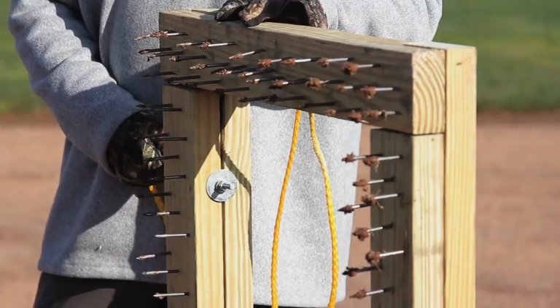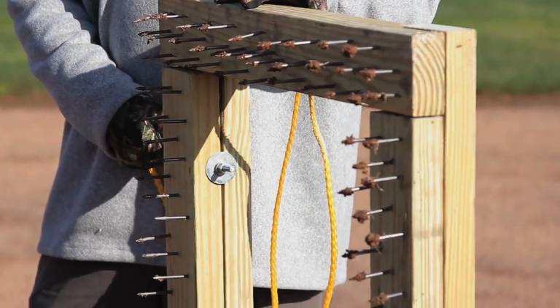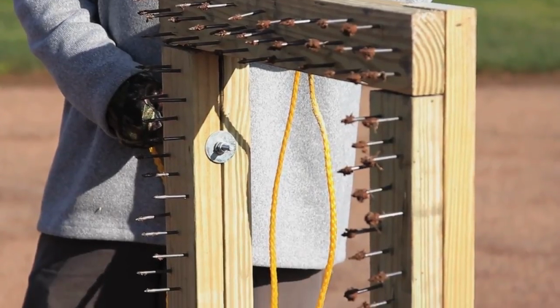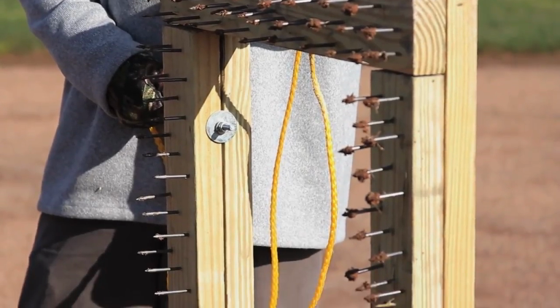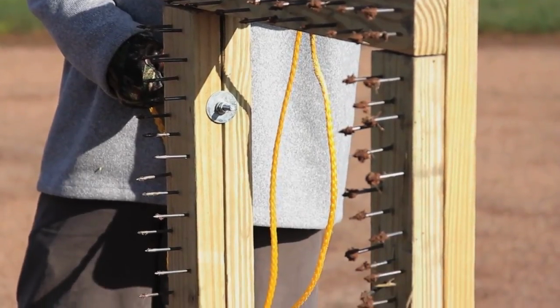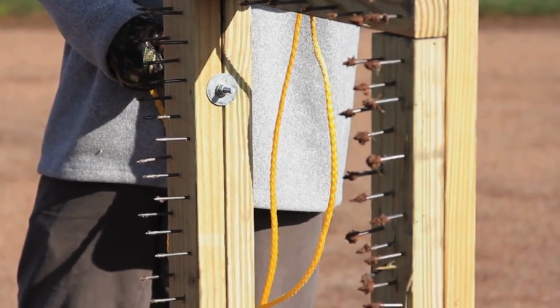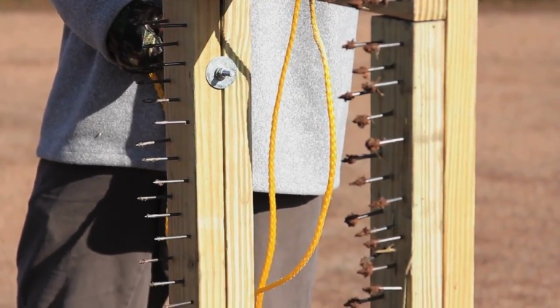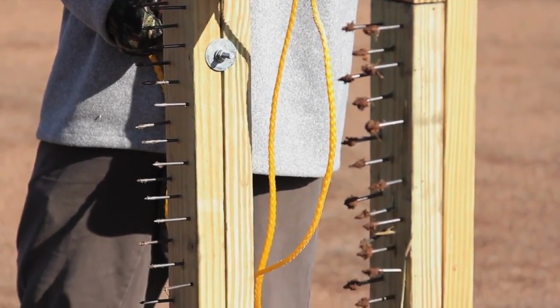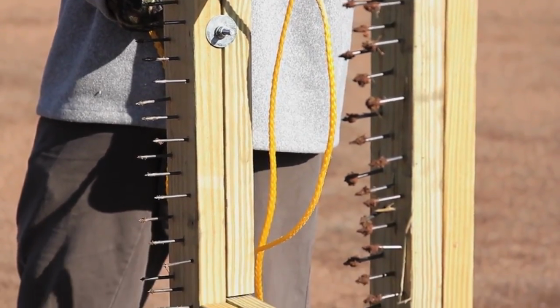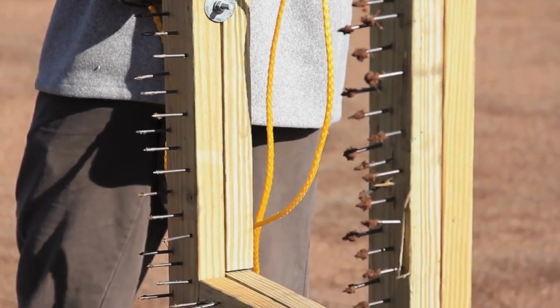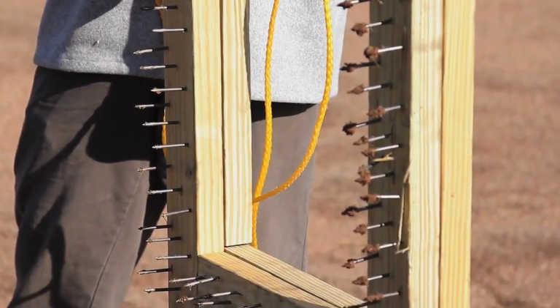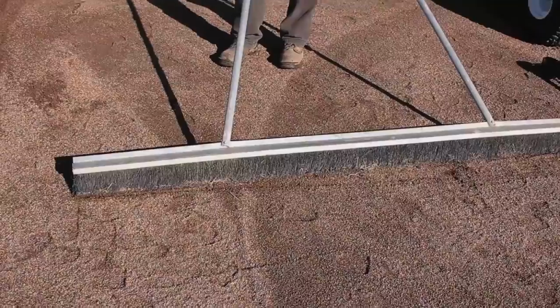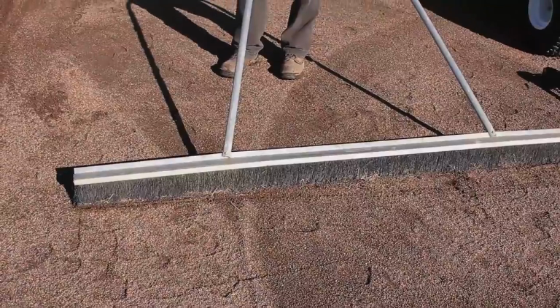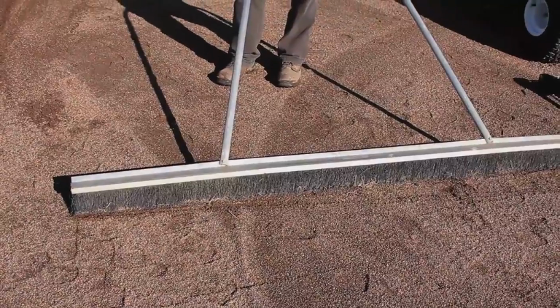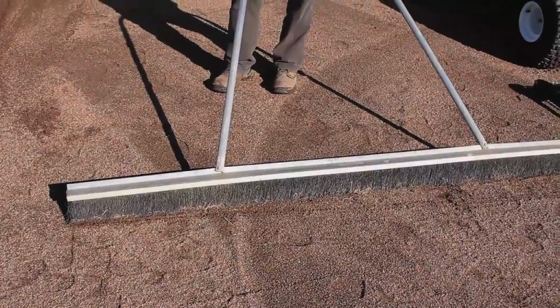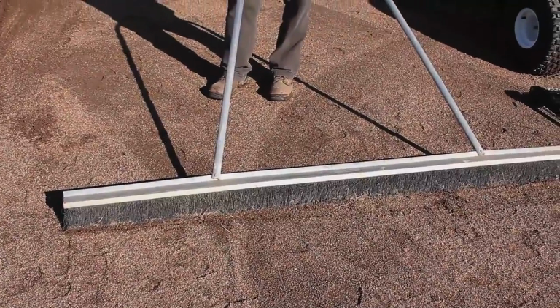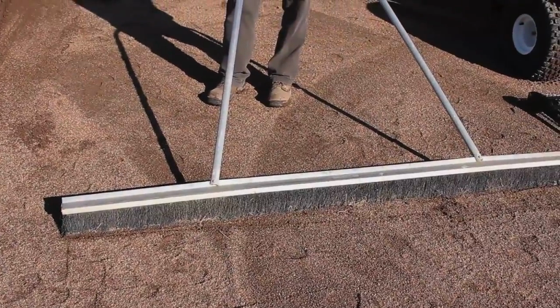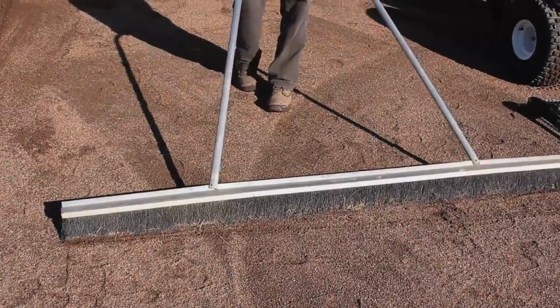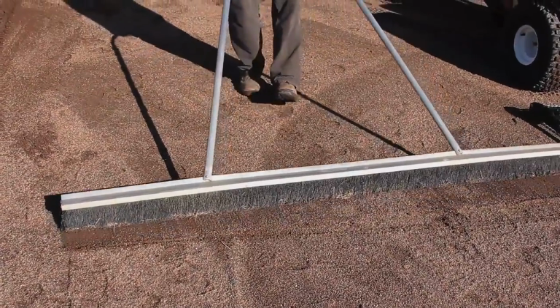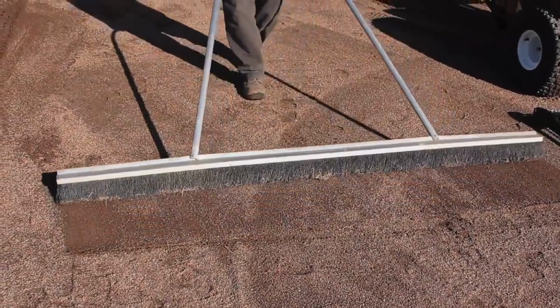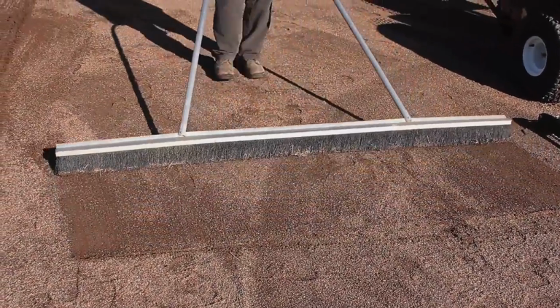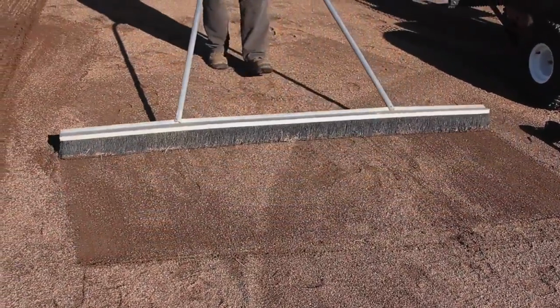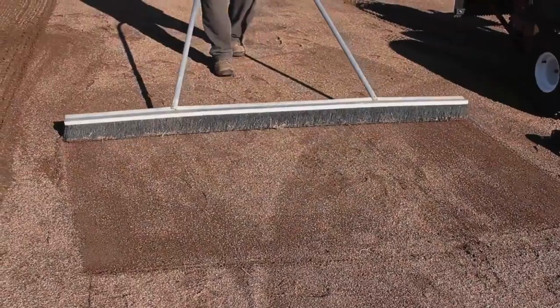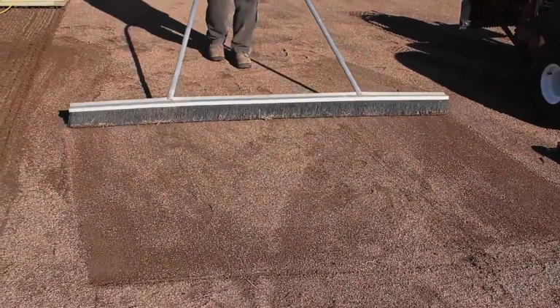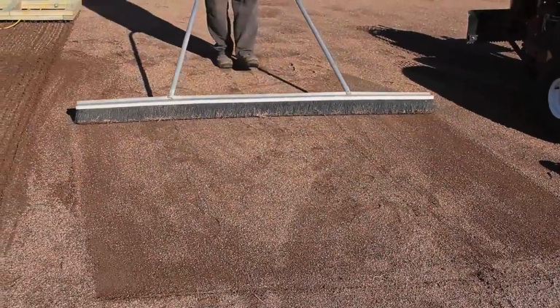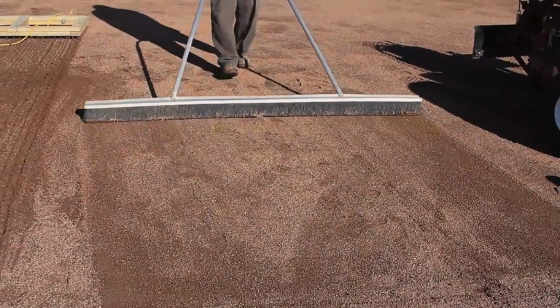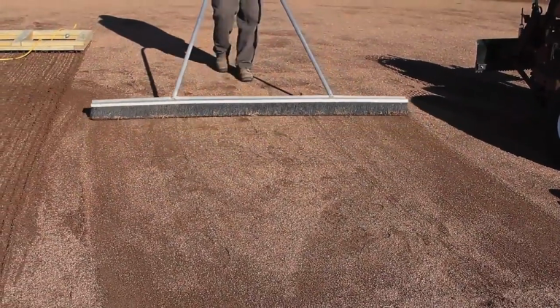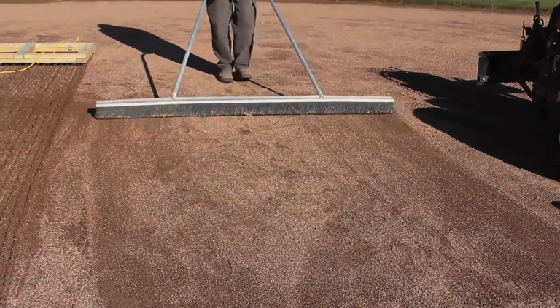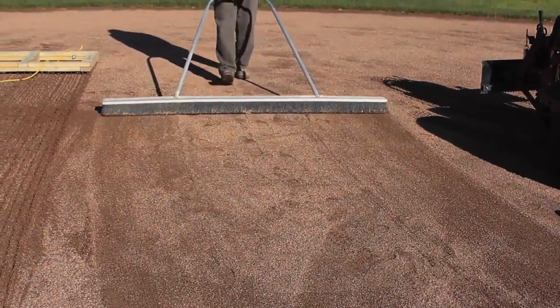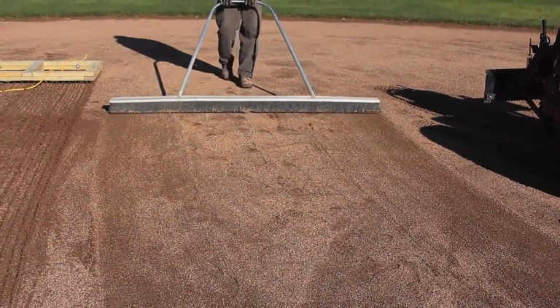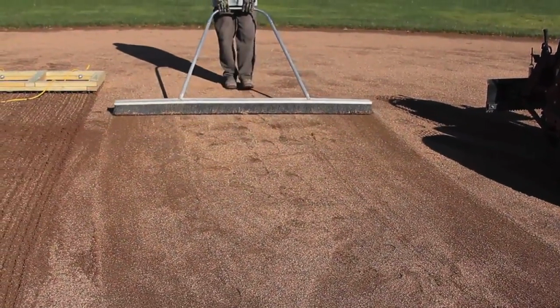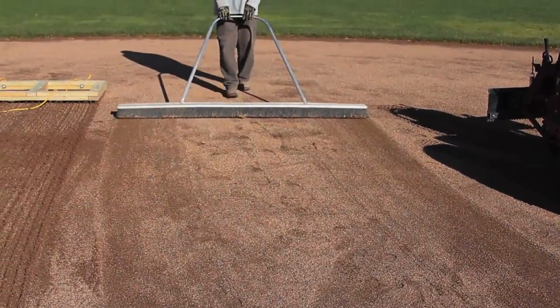Nail dragging is typically used after rain events to help dry out an infield. In this application, we are using a broom to smooth the surface. As you can see, a broom does a great job distributing conditioner and smoothing the field, prepping it for the next game.